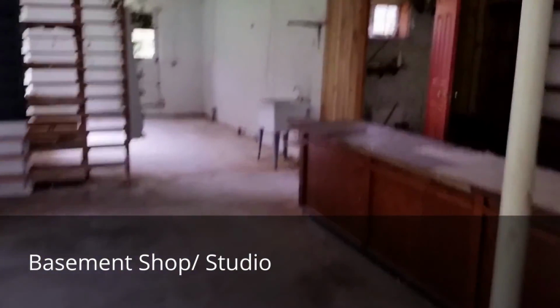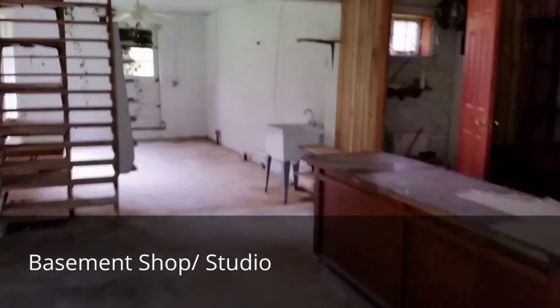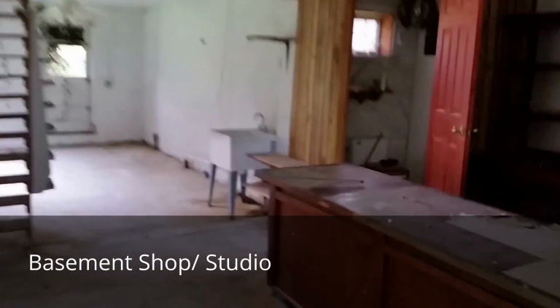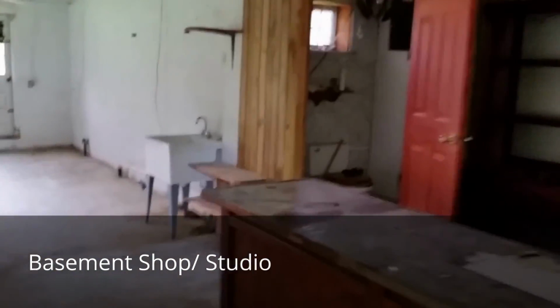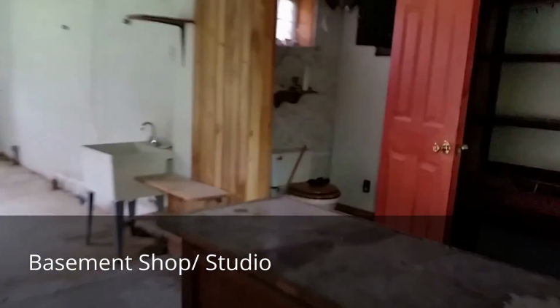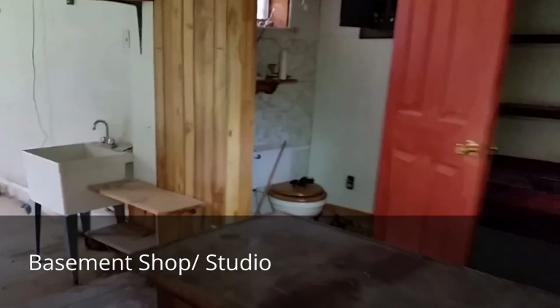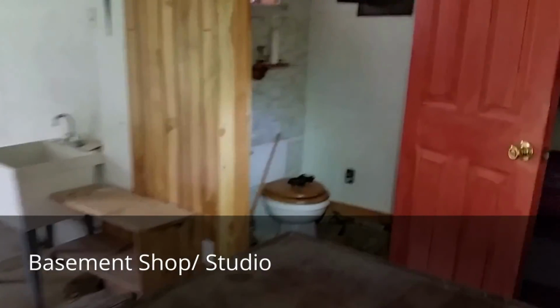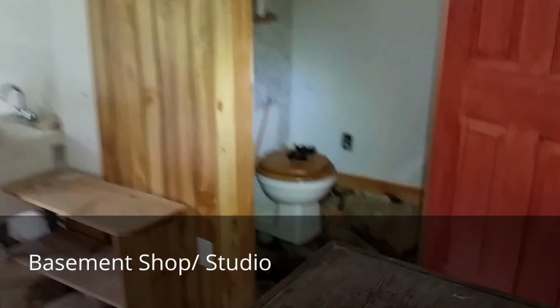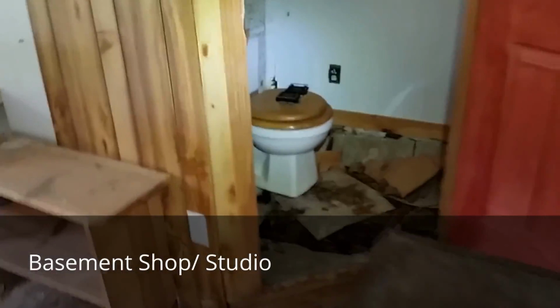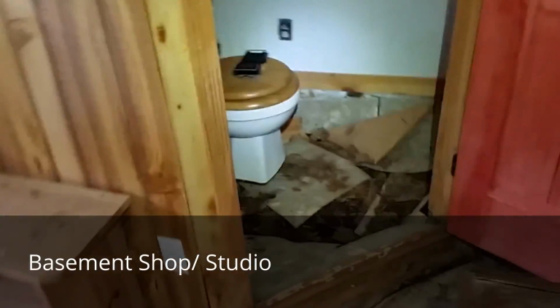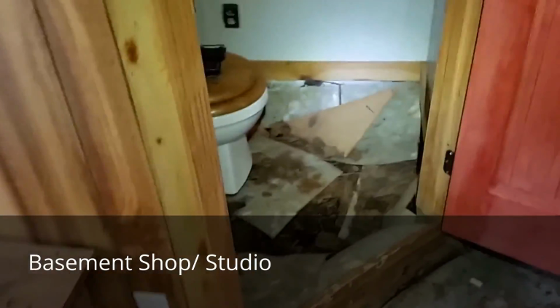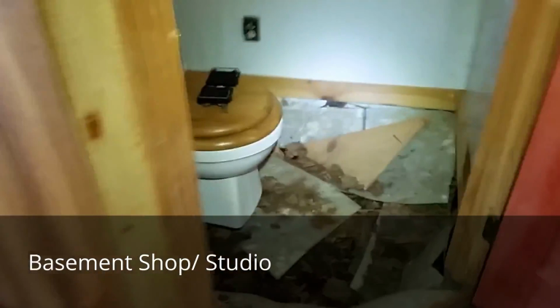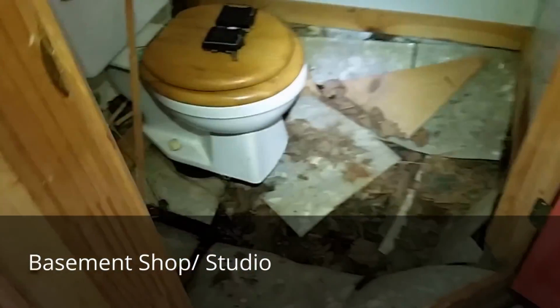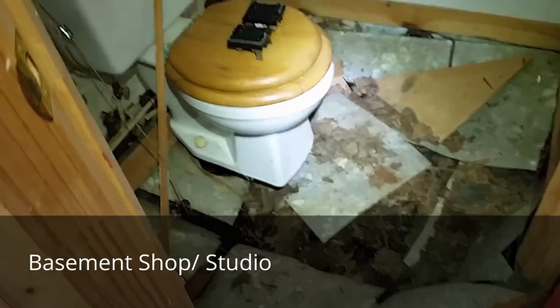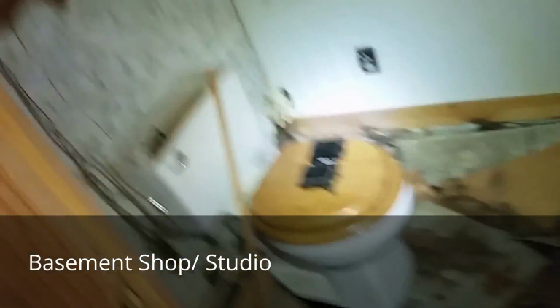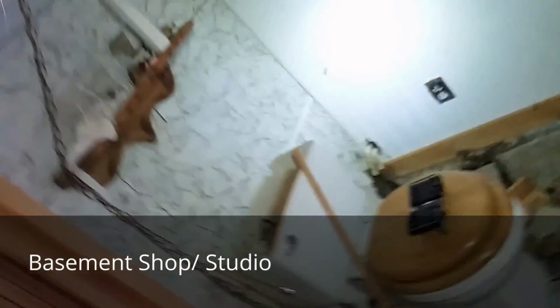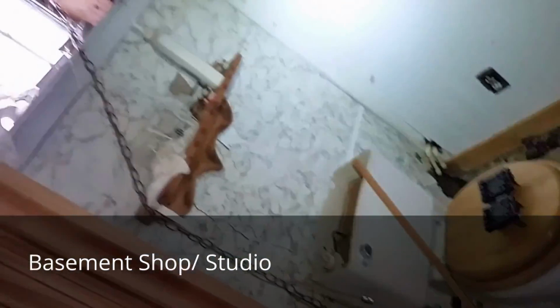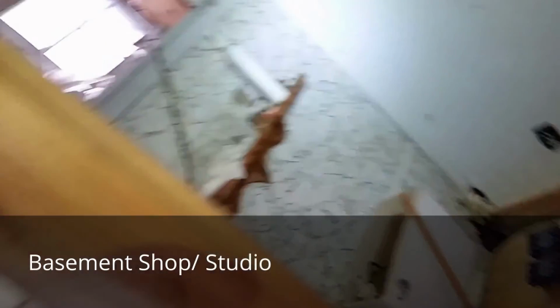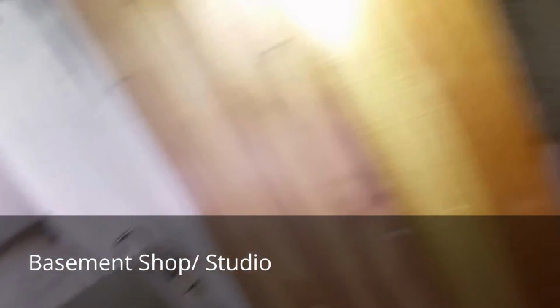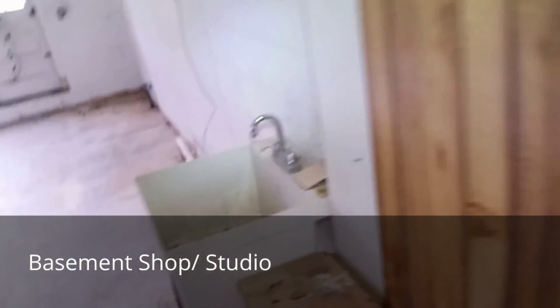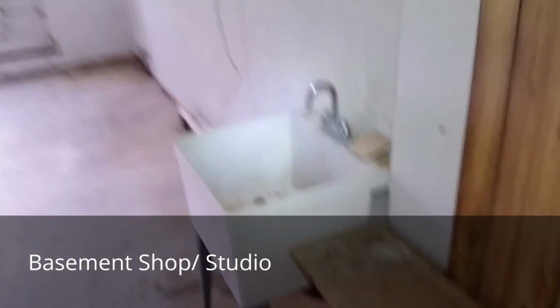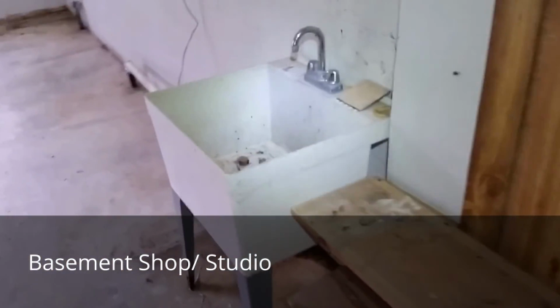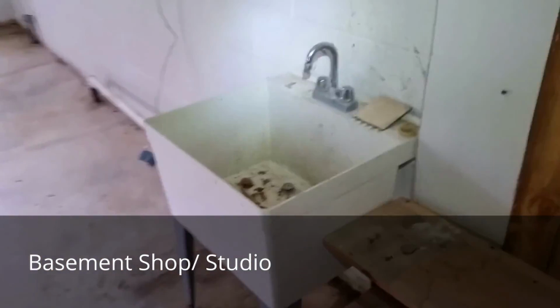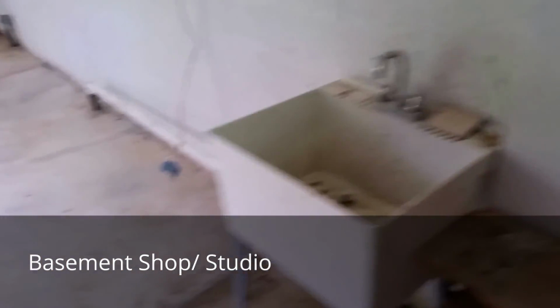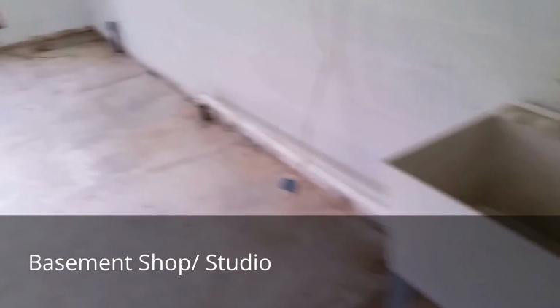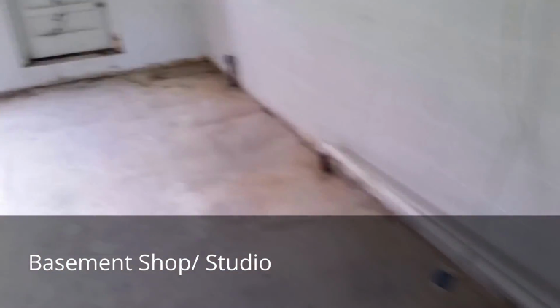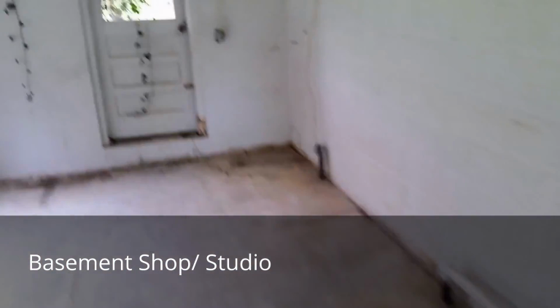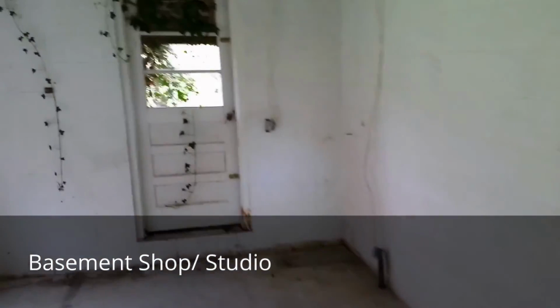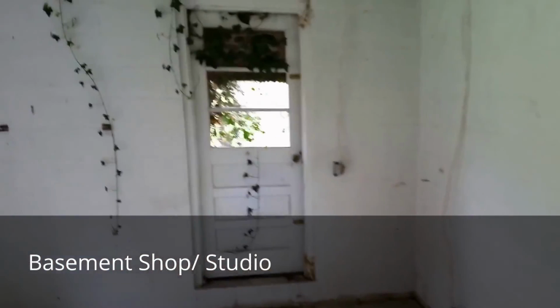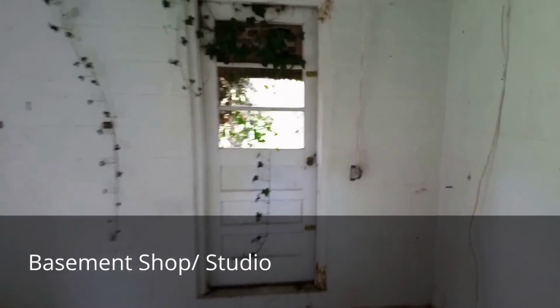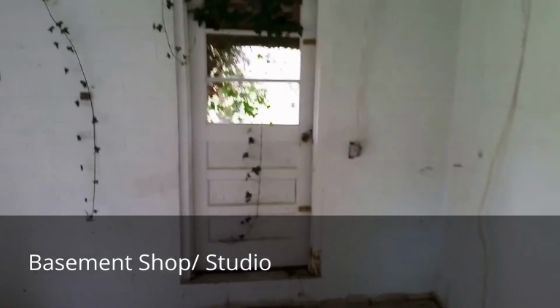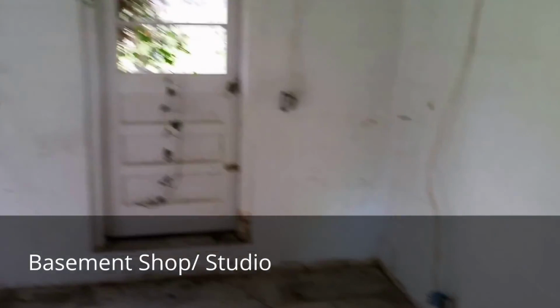This is the basement level. It's got a counter and shelving throughout. There is a bathroom down here that's in very poor shape, and a utility sink. There's also access to the outside.